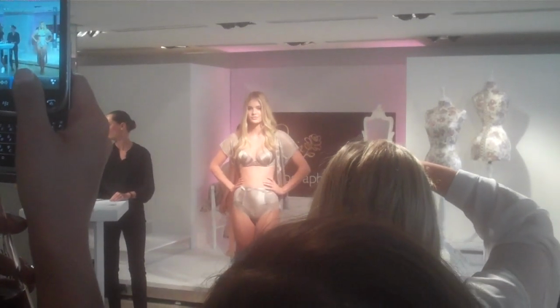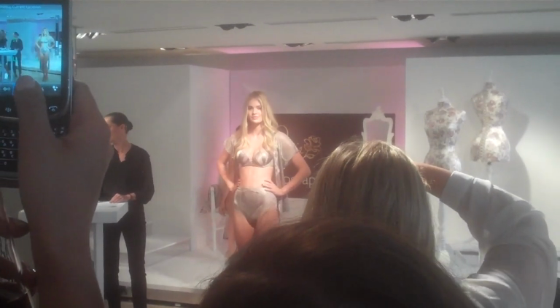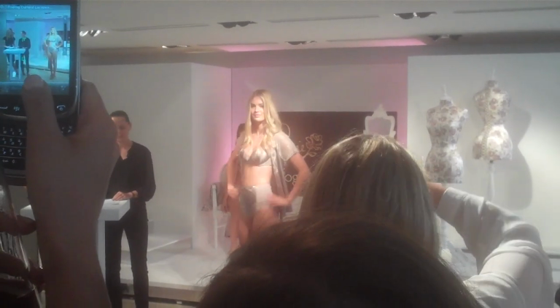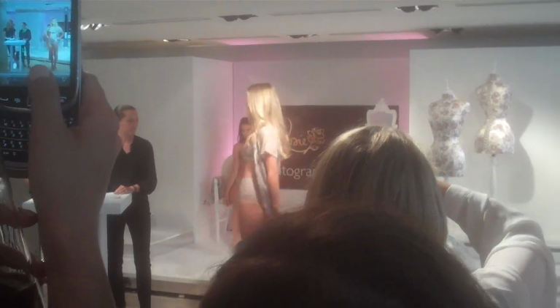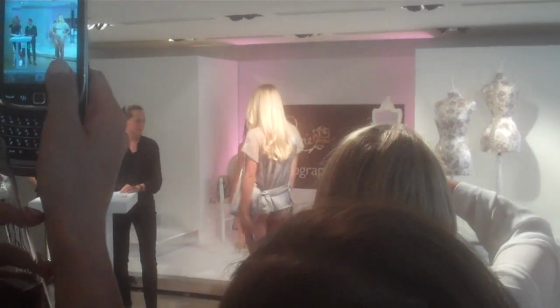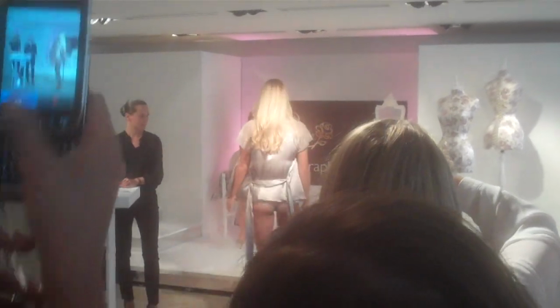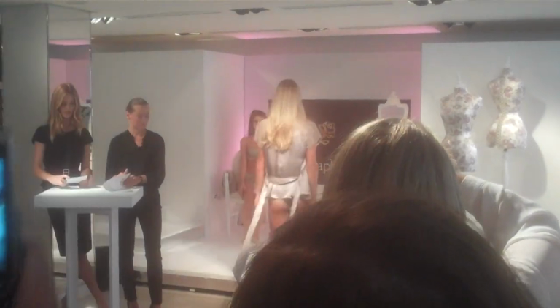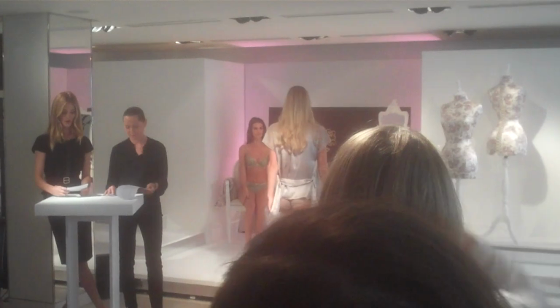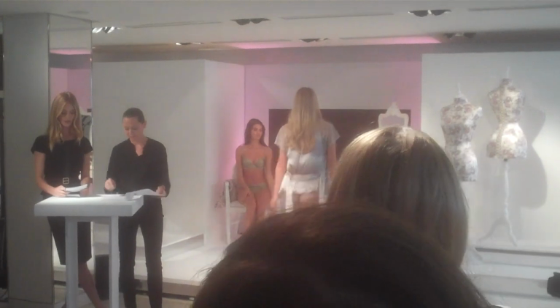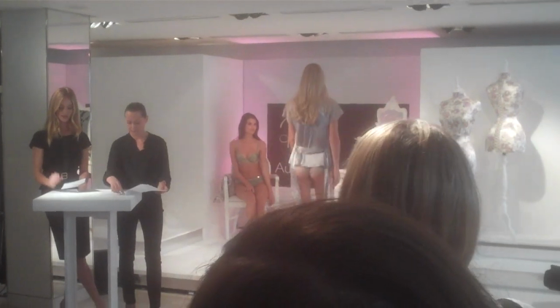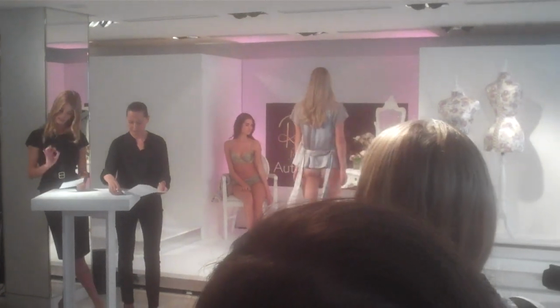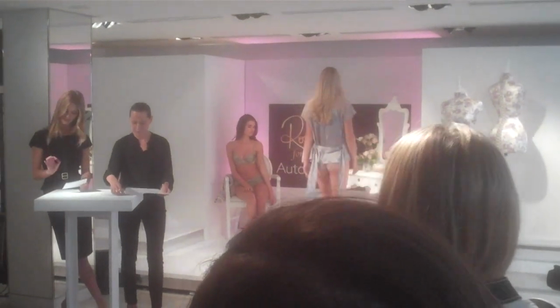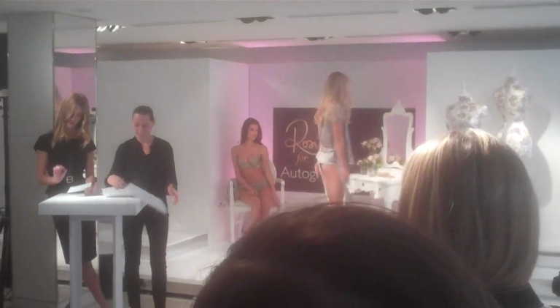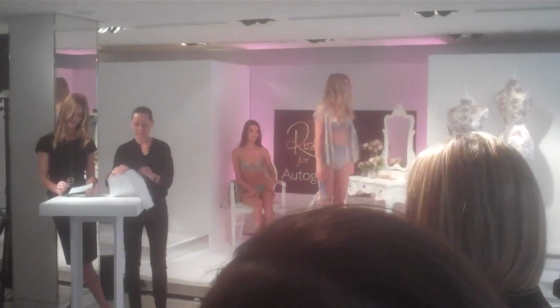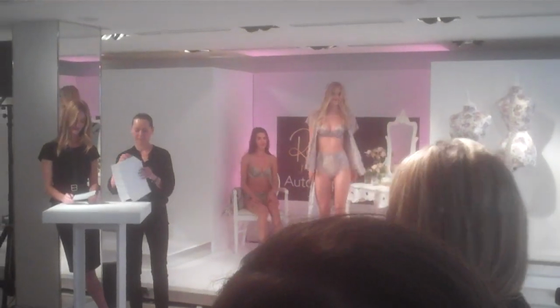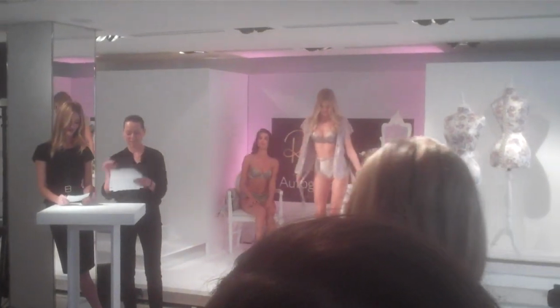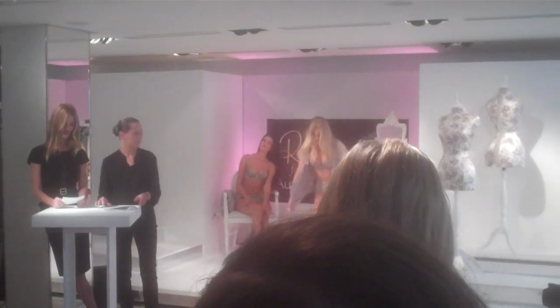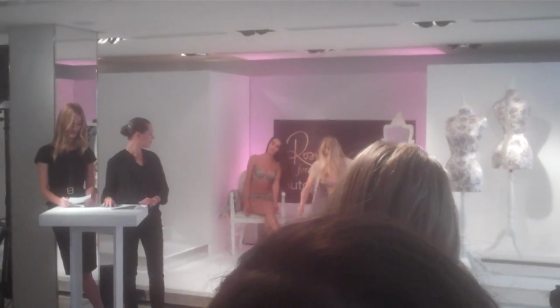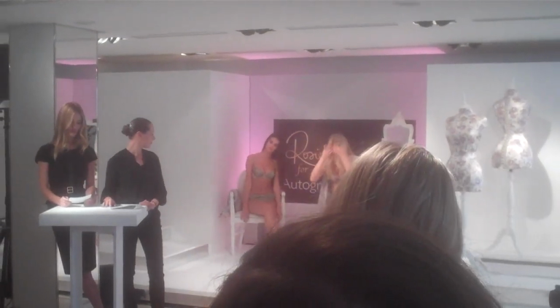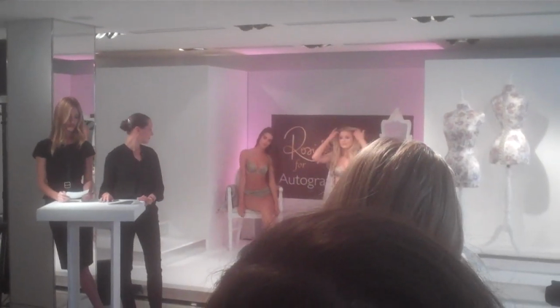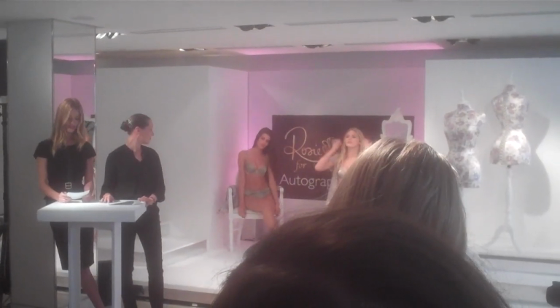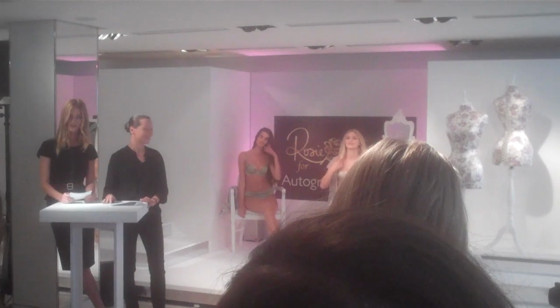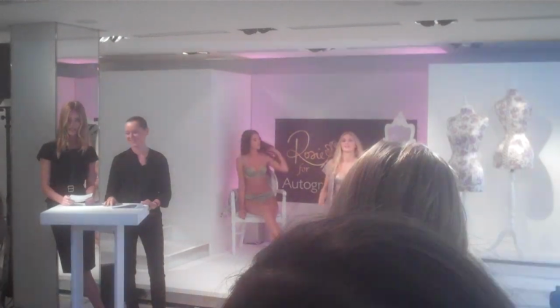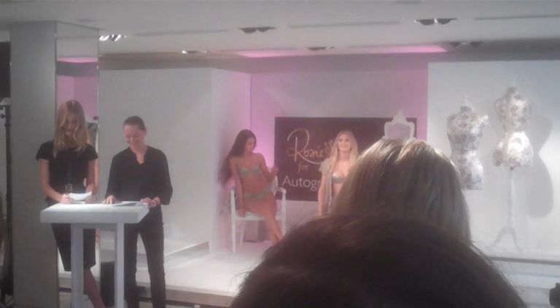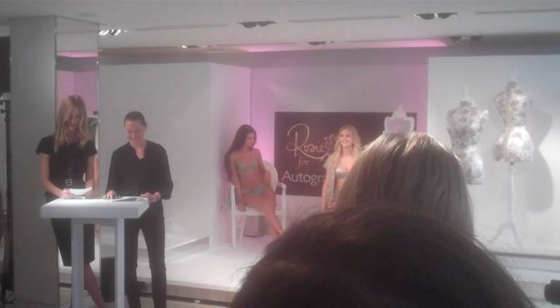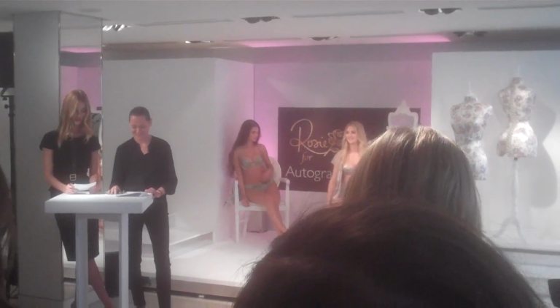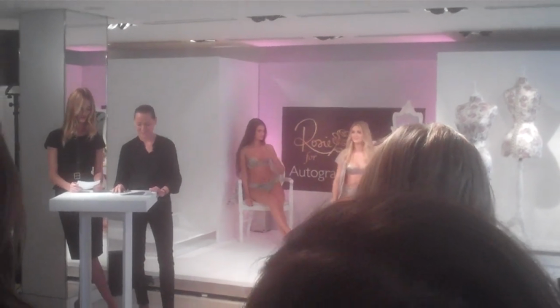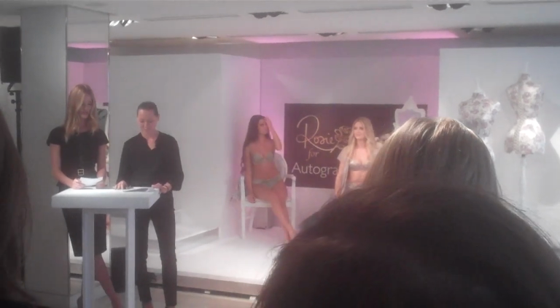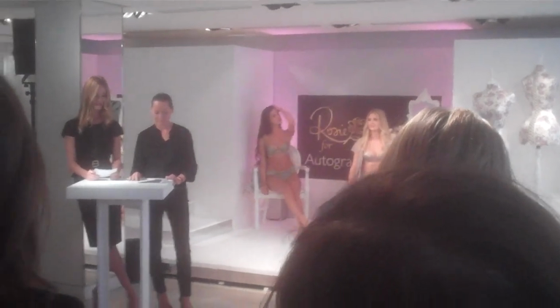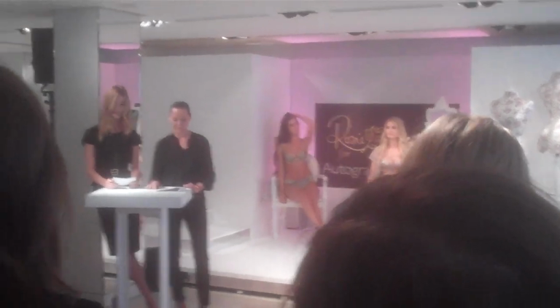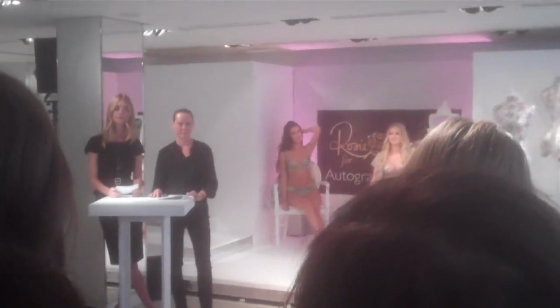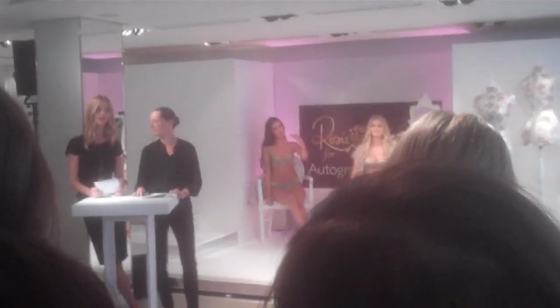This wrap isn't actually available until mid-October, so this is just a little preview of what you can expect from the new collection. As well as slinky, sophisticated nightwear, we also have some luxurious cashmere wraps and trousers.